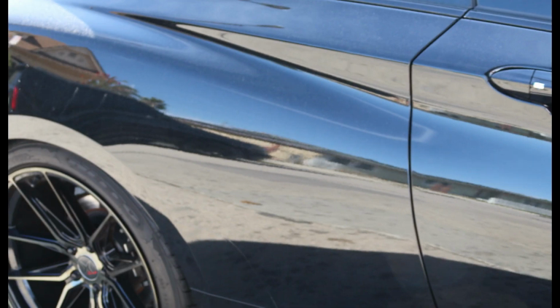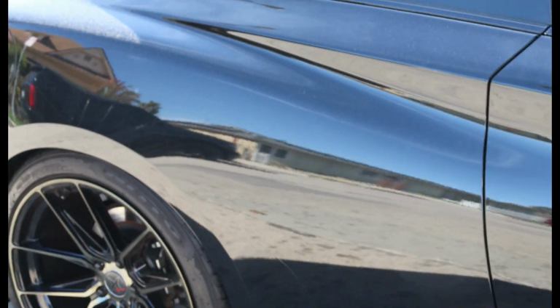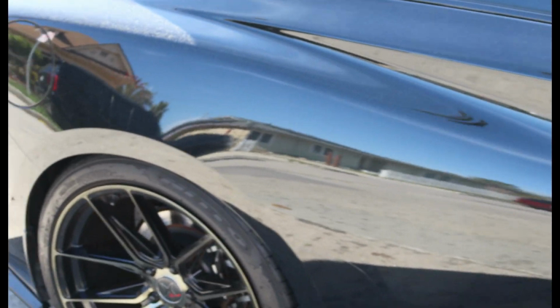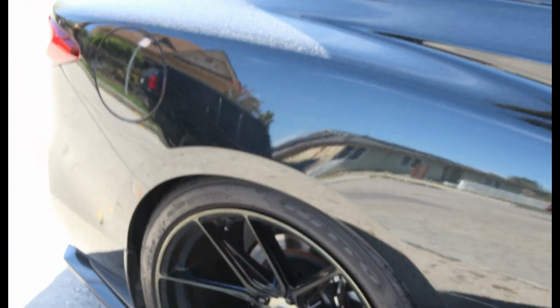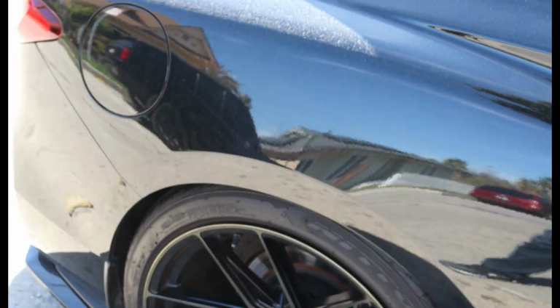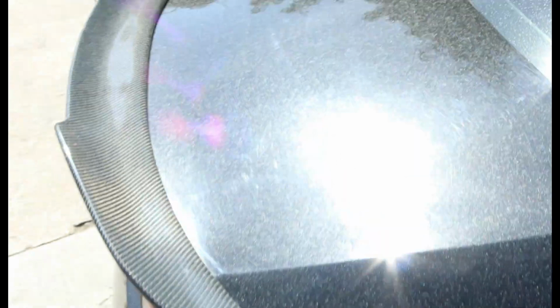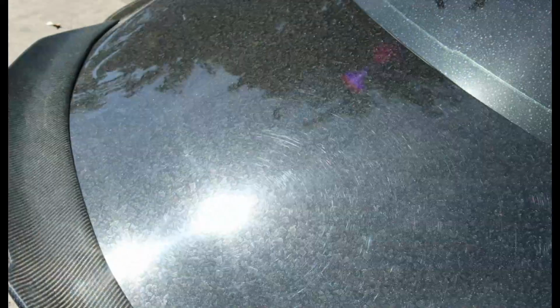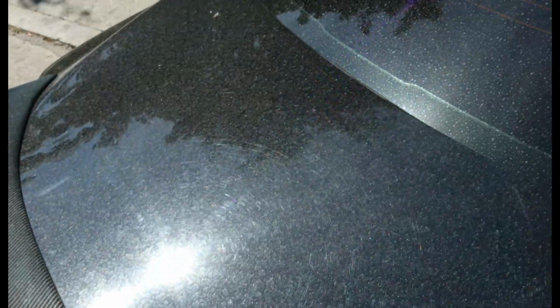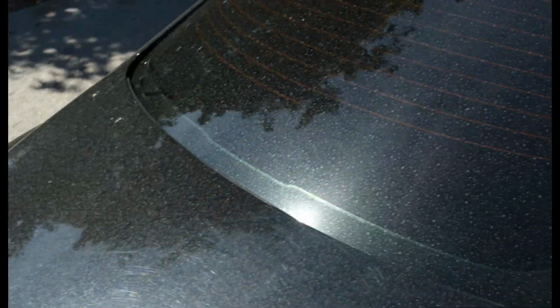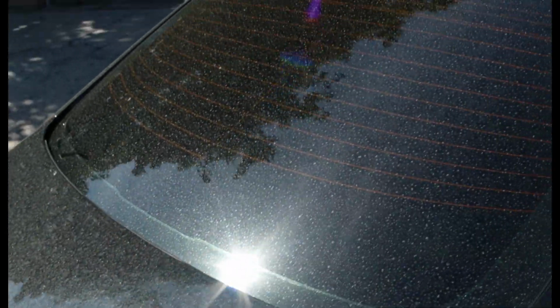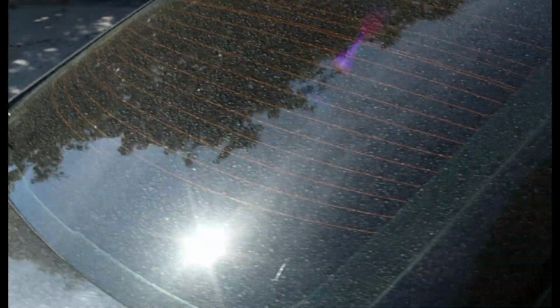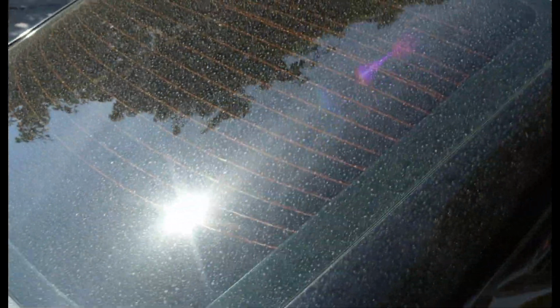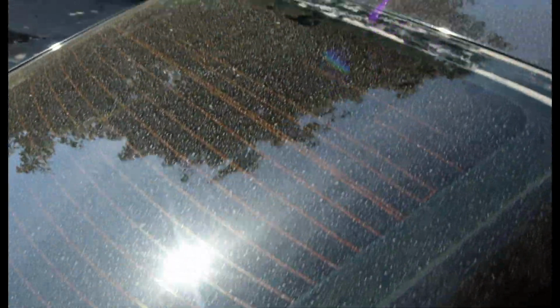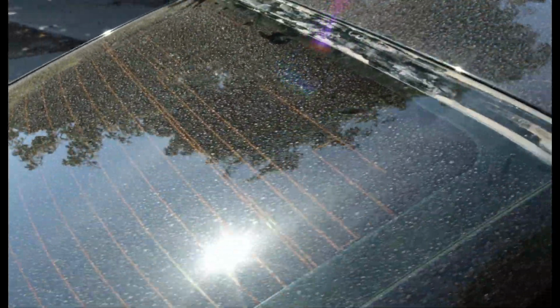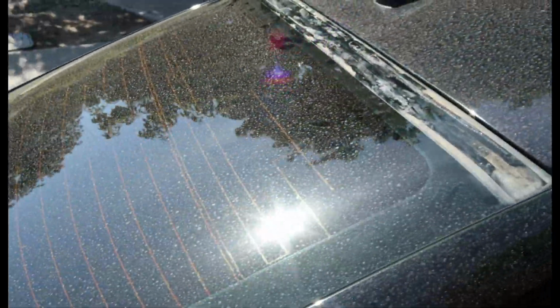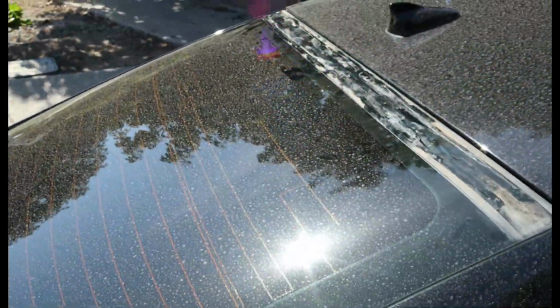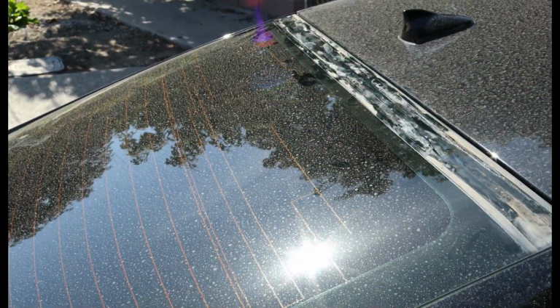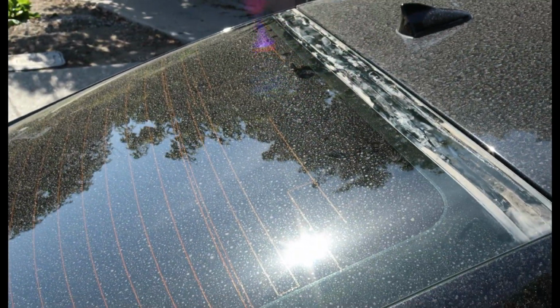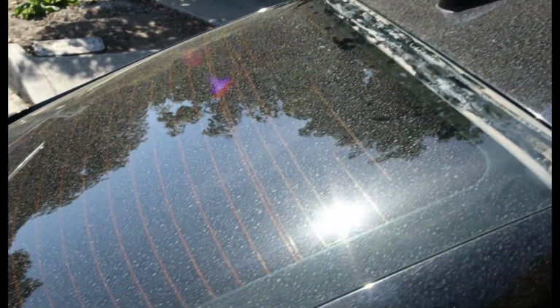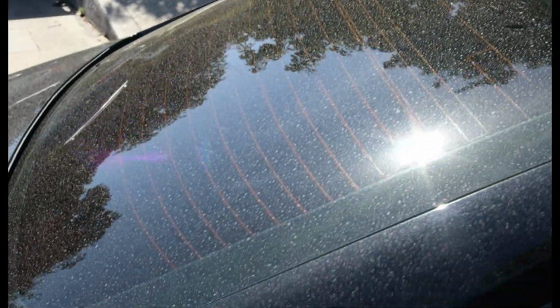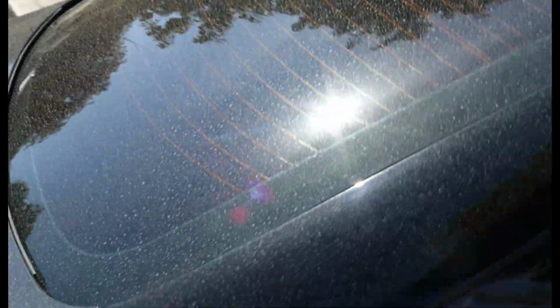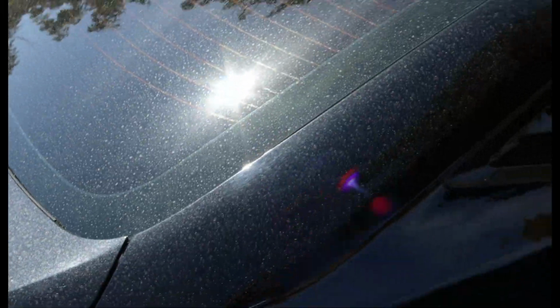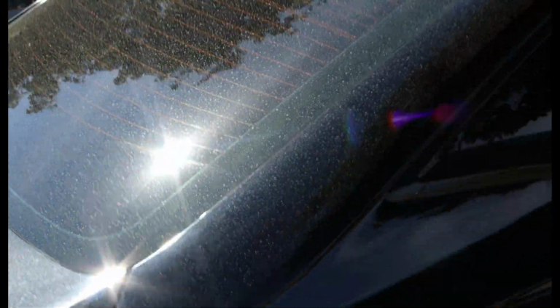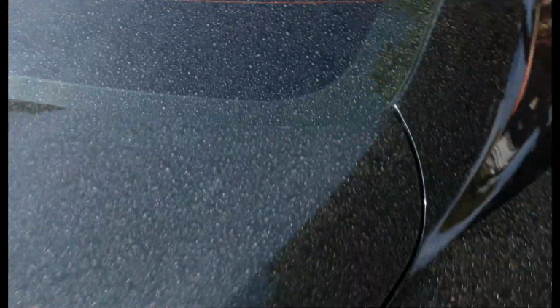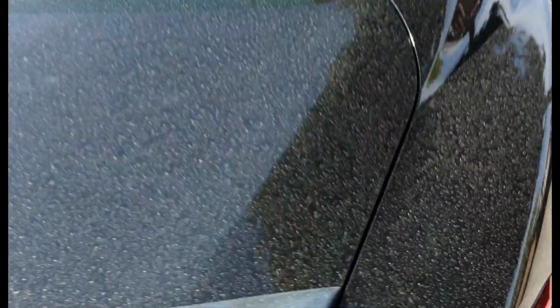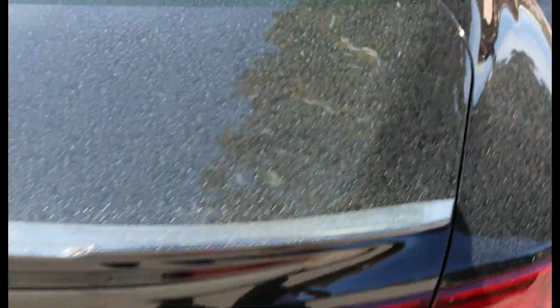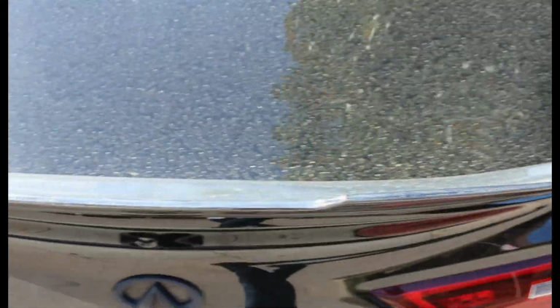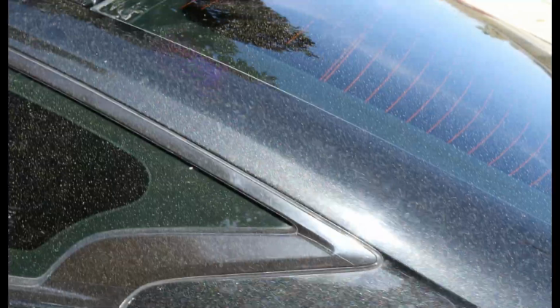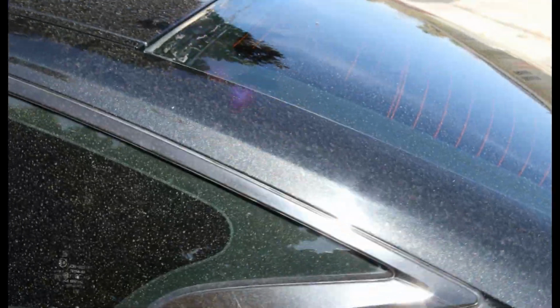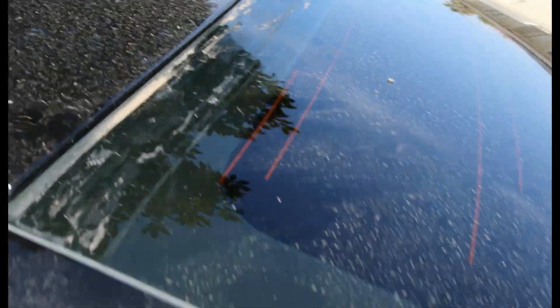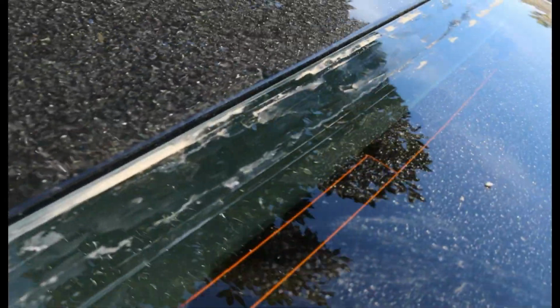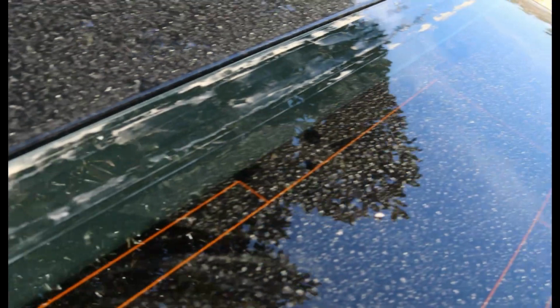All right guys, look how dirty this car is — it needs a car wash. We're going to do something special to this car, actually a little upgrade. It's gonna look good once it's done. I need to clean up this window too.